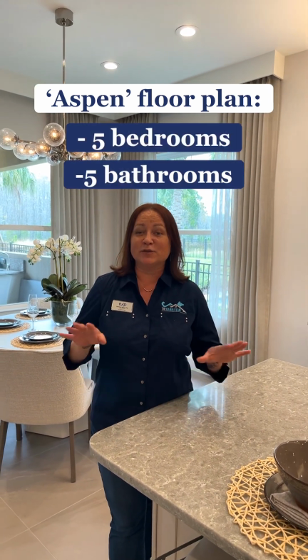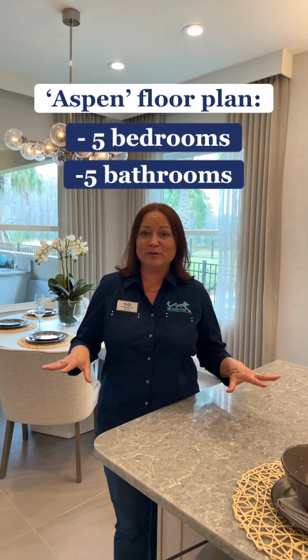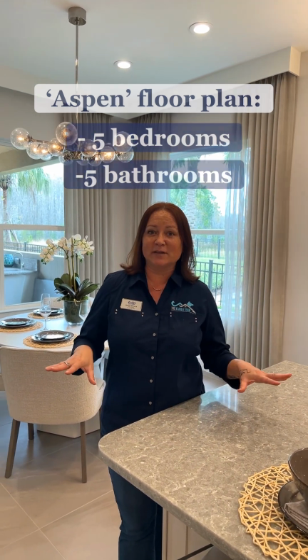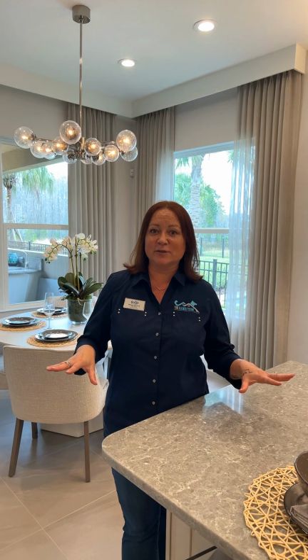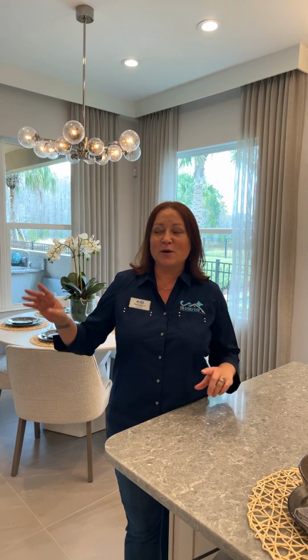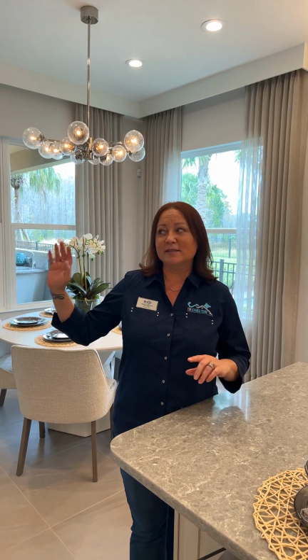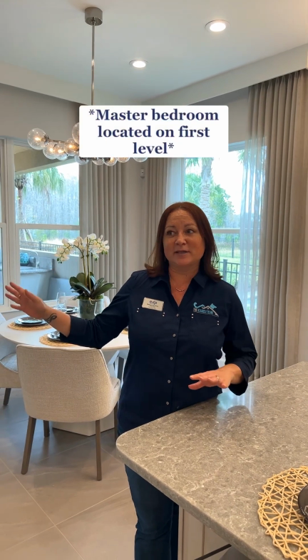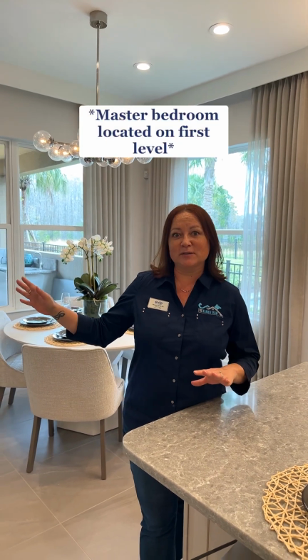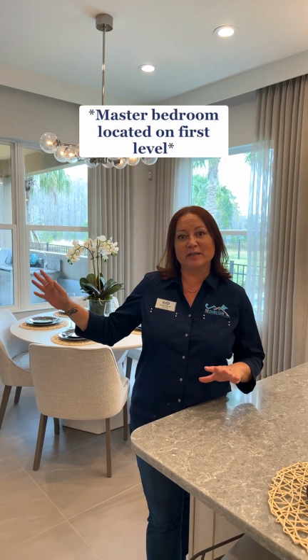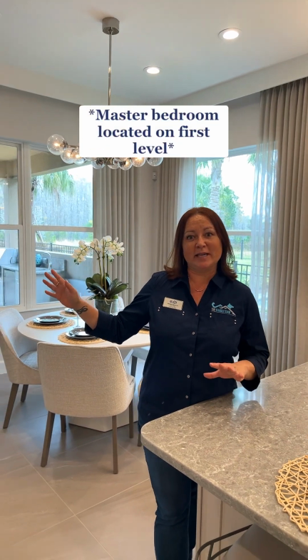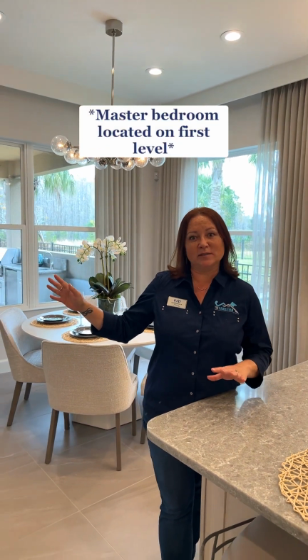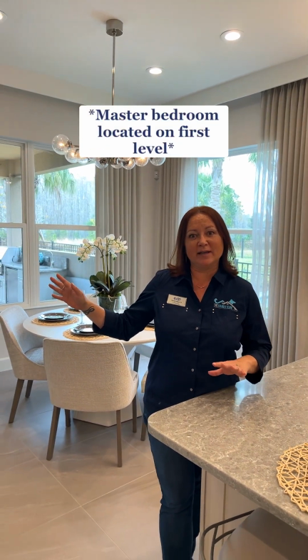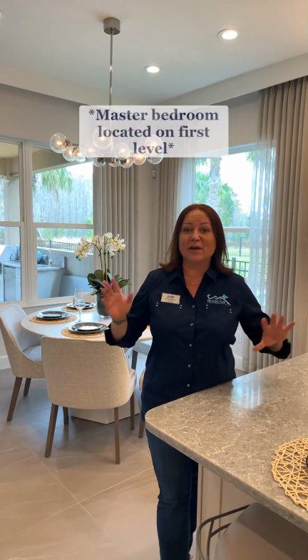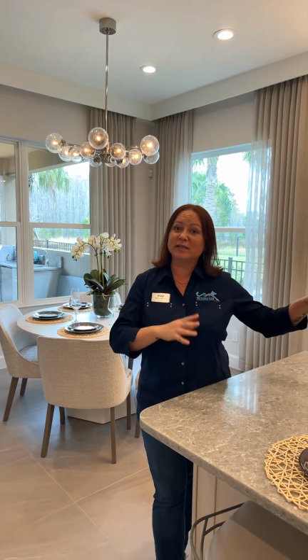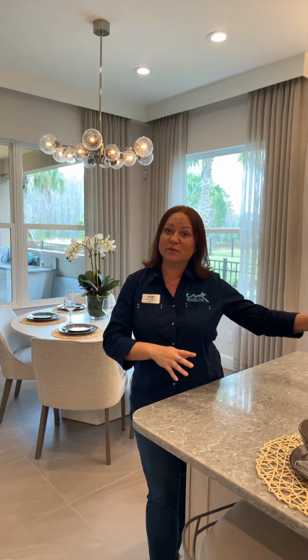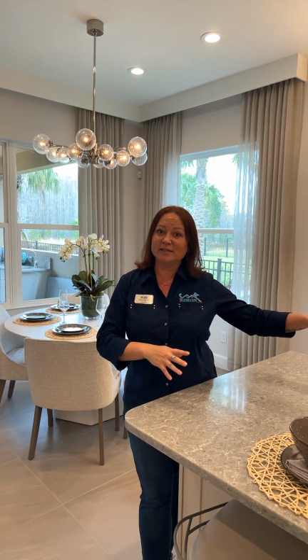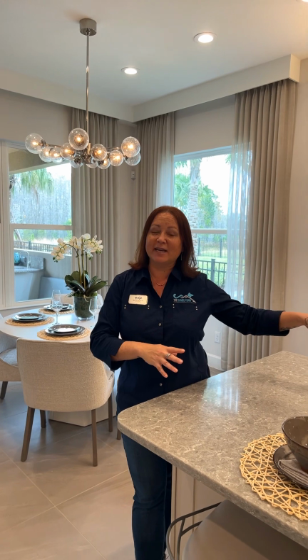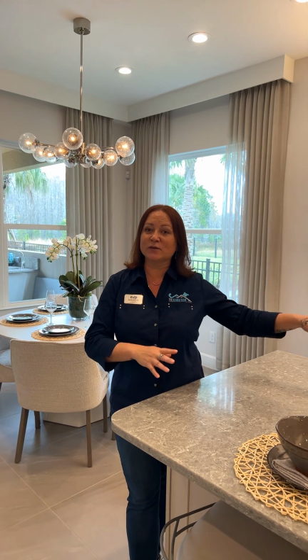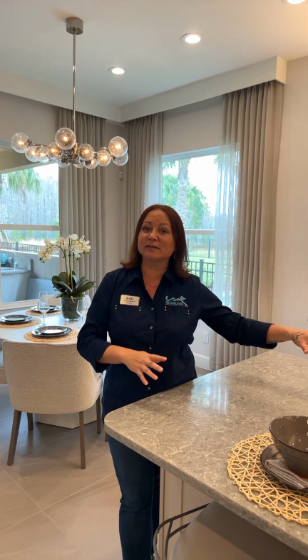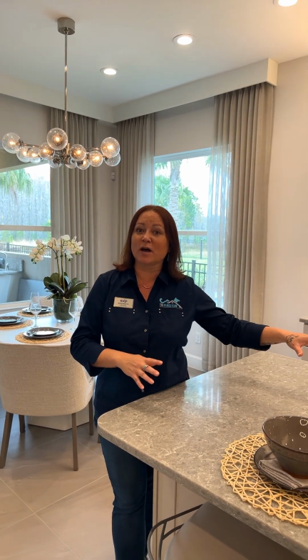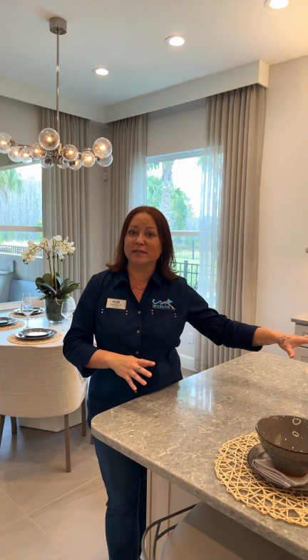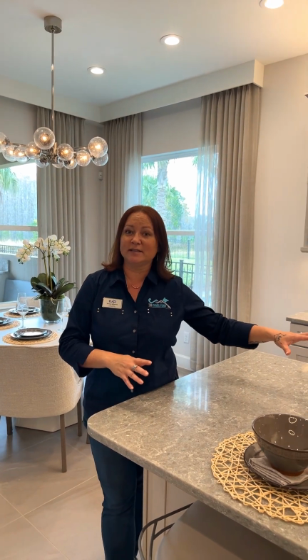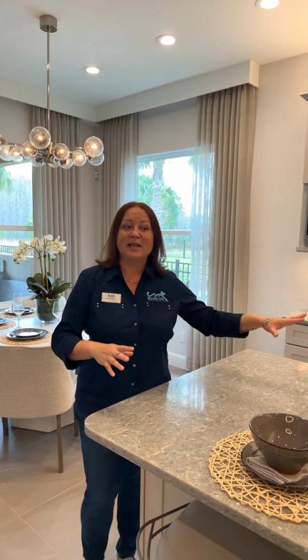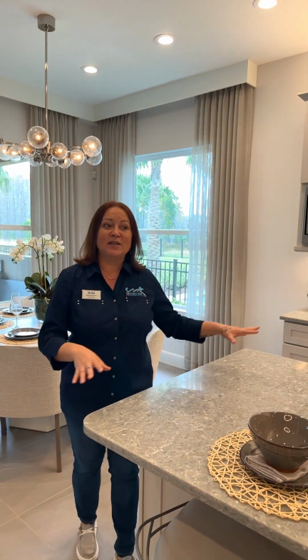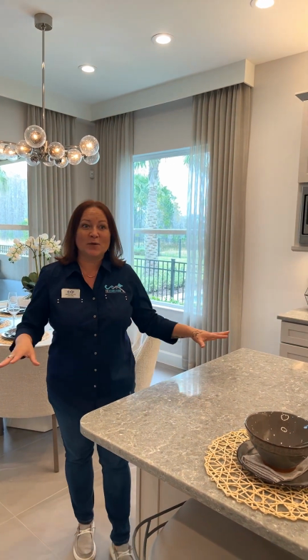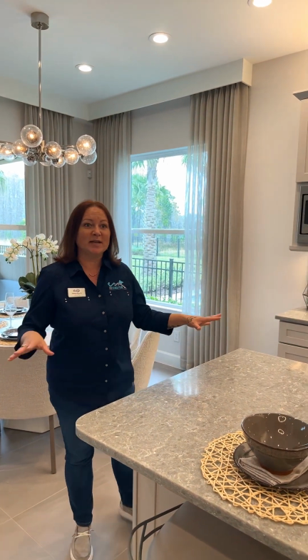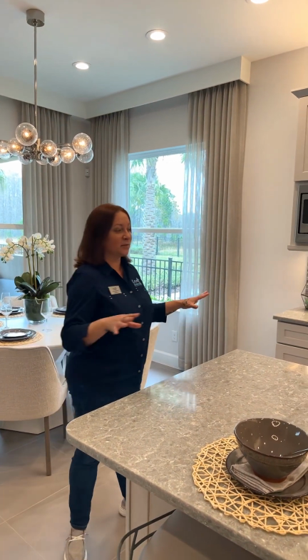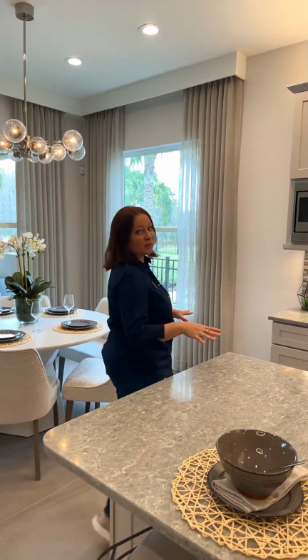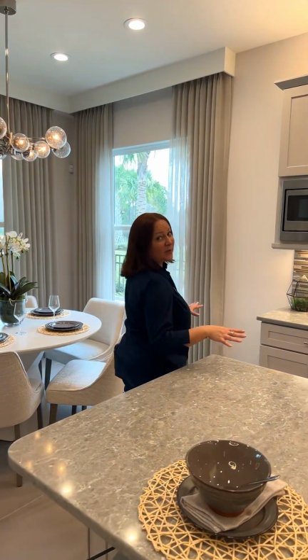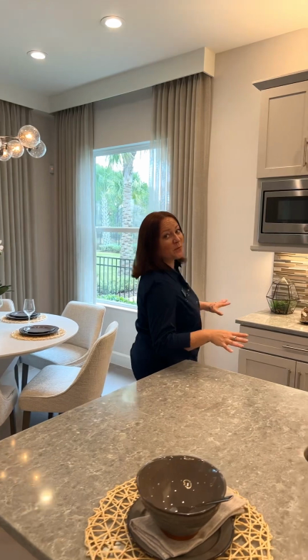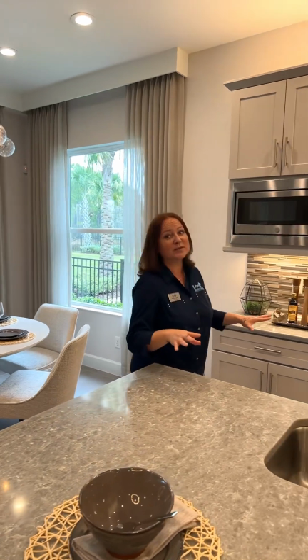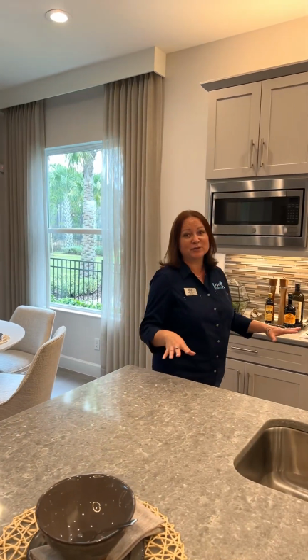There are two bedrooms downstairs. One is the master, privately located towards the back. The other one is in the front and also has its own en suite. This home has a beautiful layout, with the rest of the bedrooms and the loft upstairs.